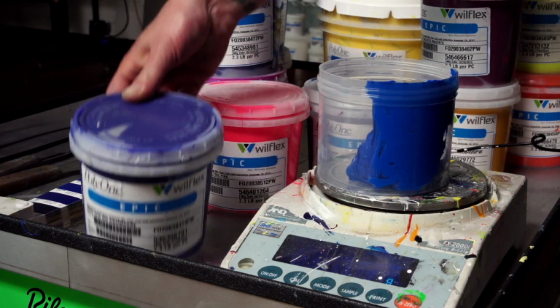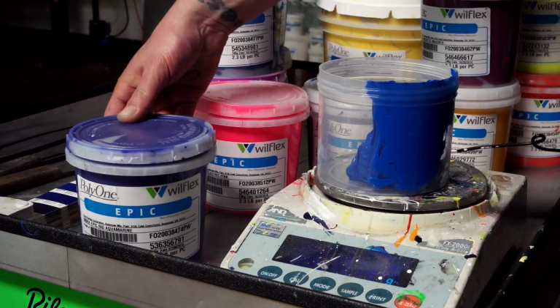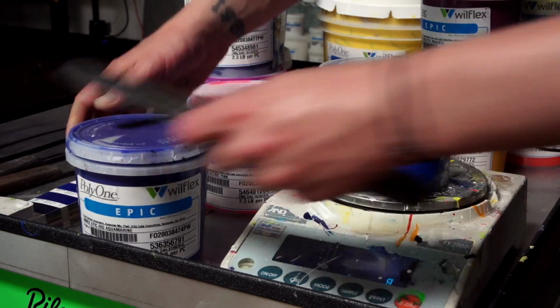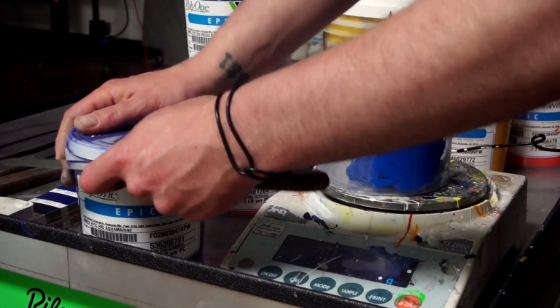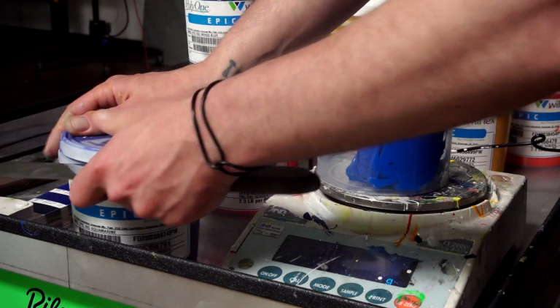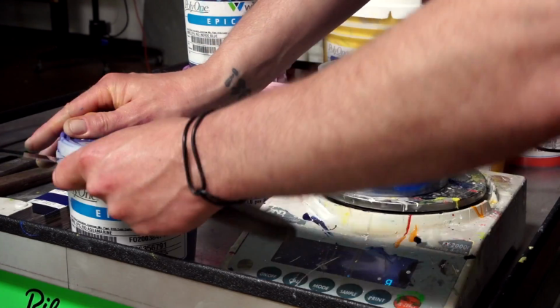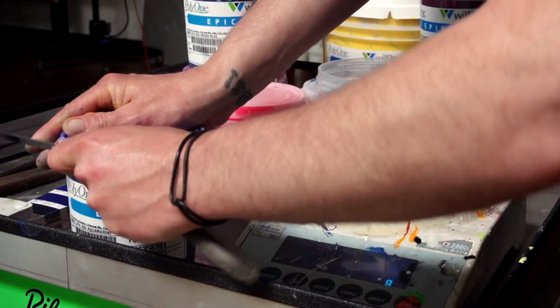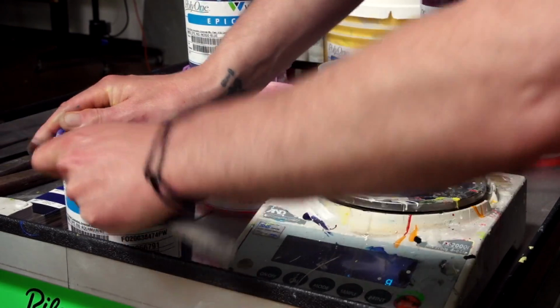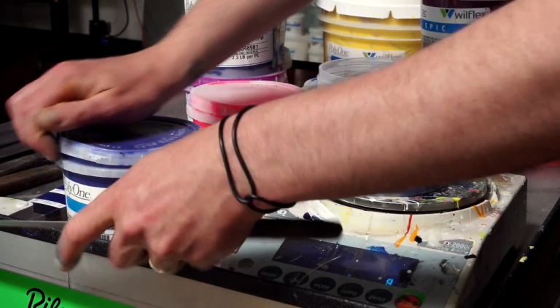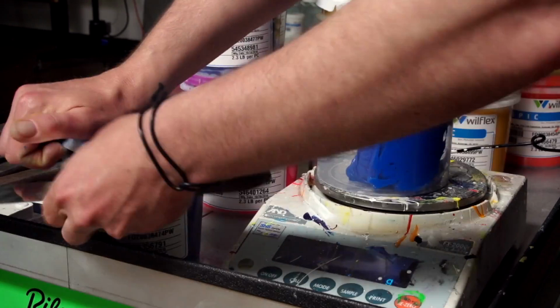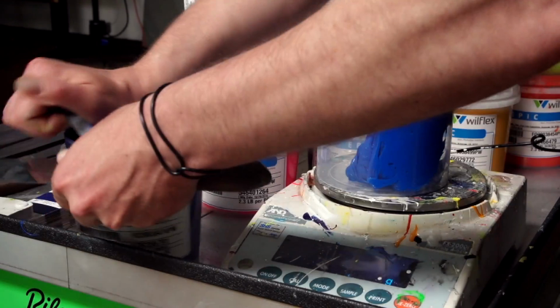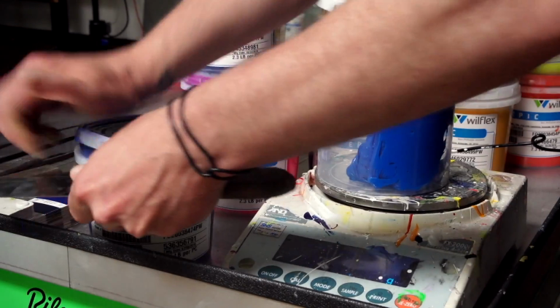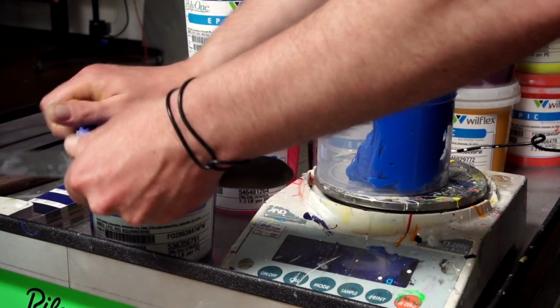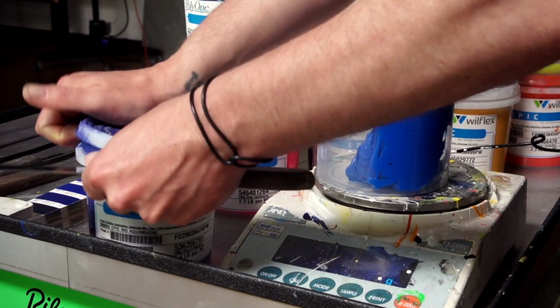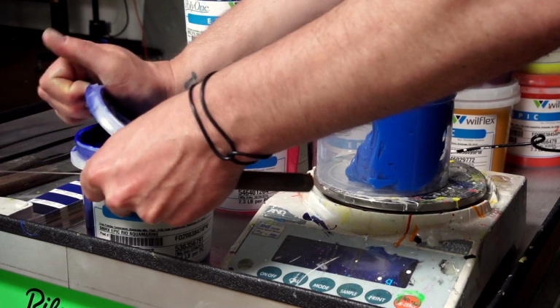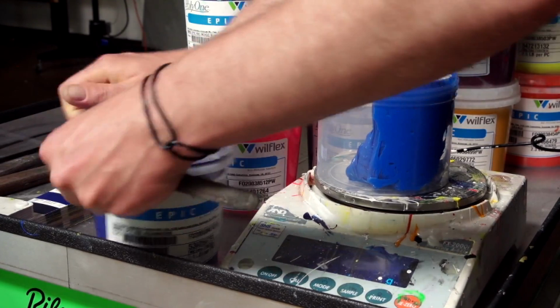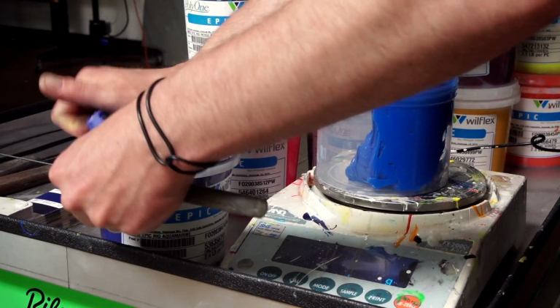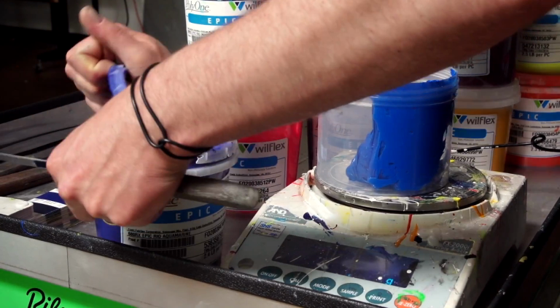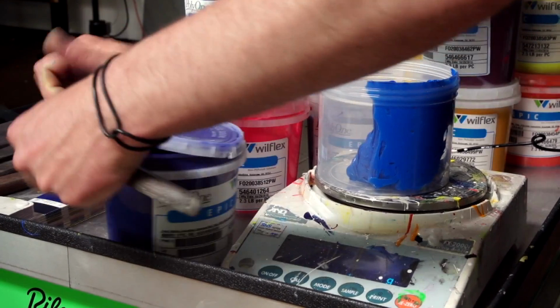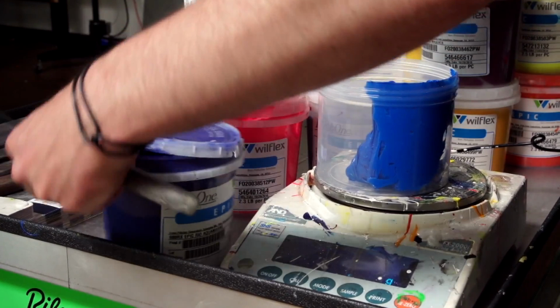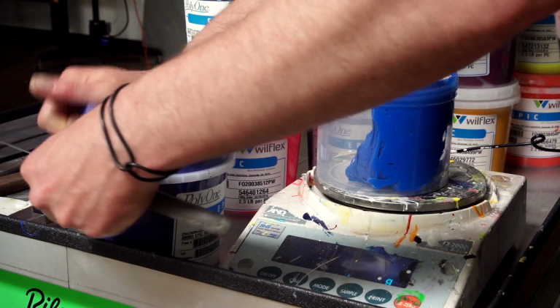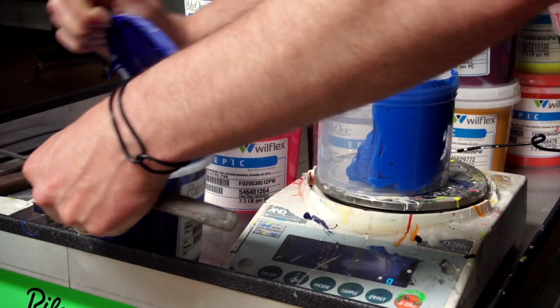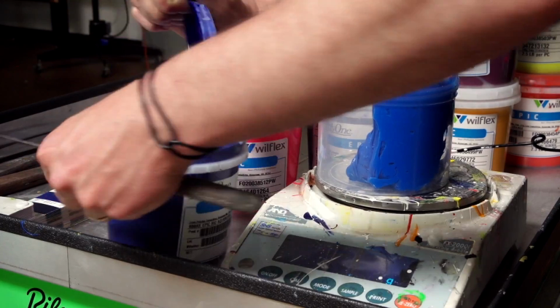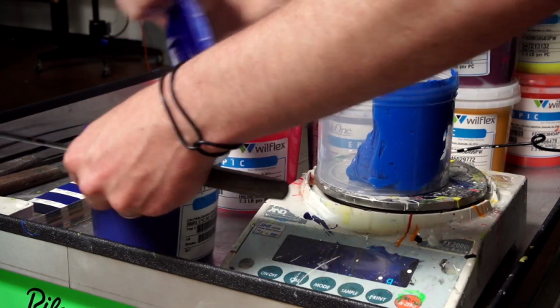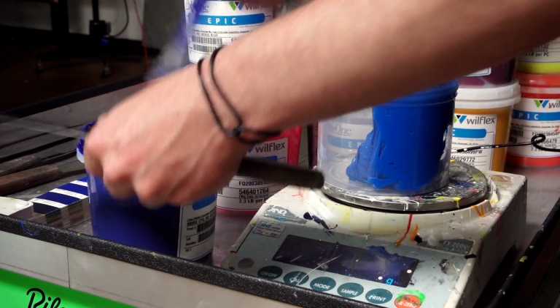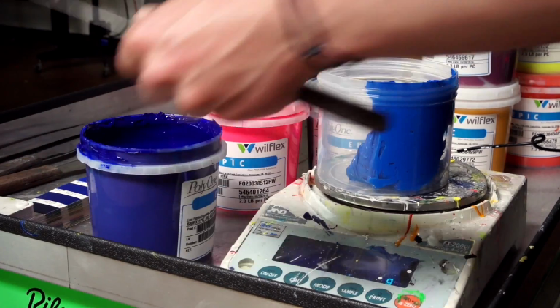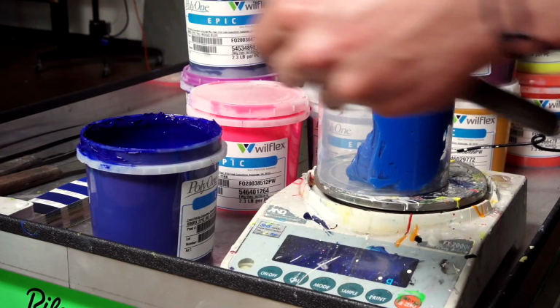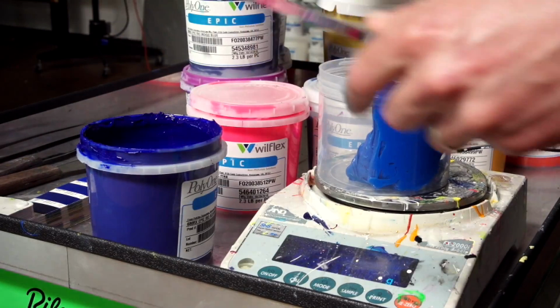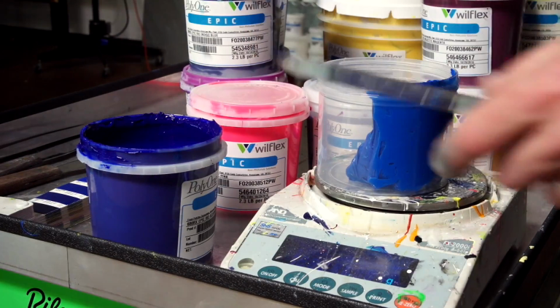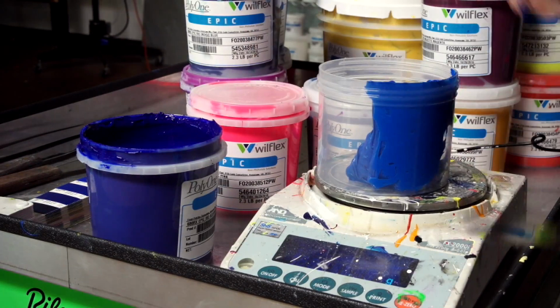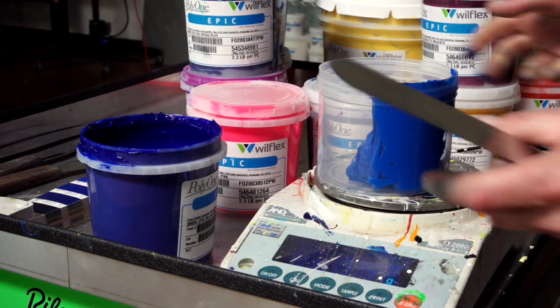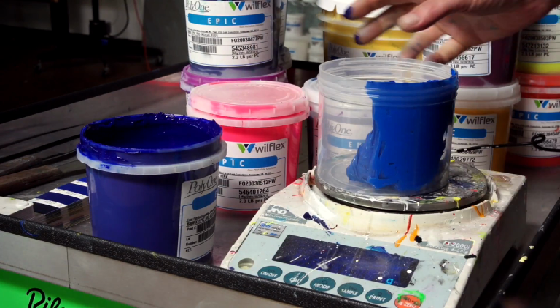A trick I've learned: if you are having difficulty opening your ink containers, use the spatula as leverage to loosen the lid. This can help cut down on time and frustration.